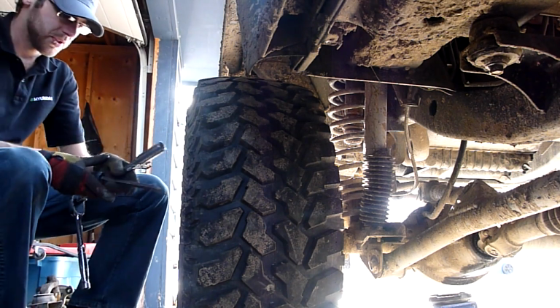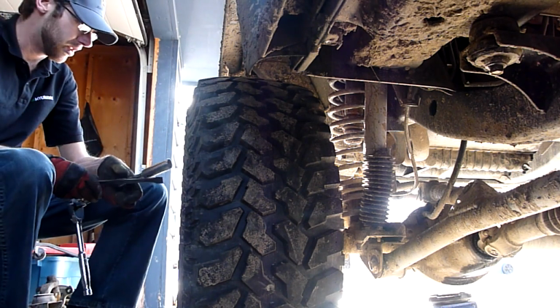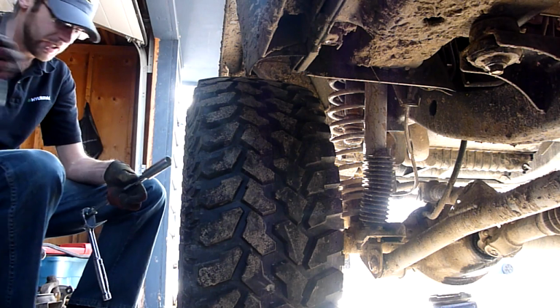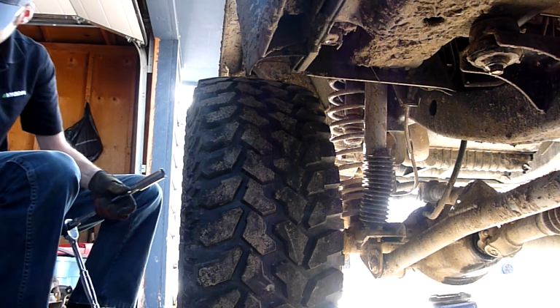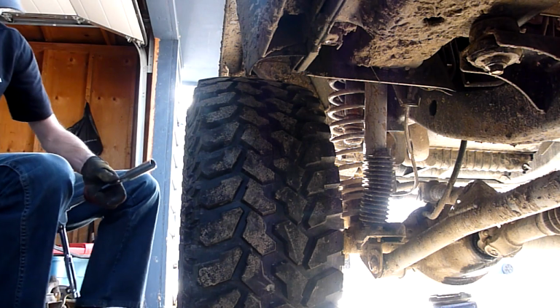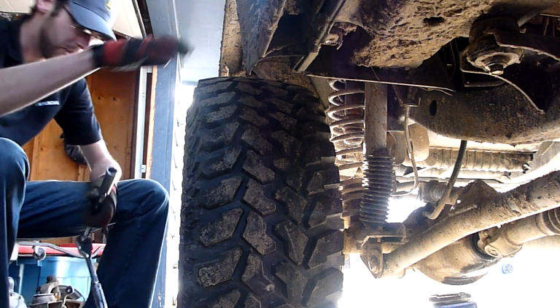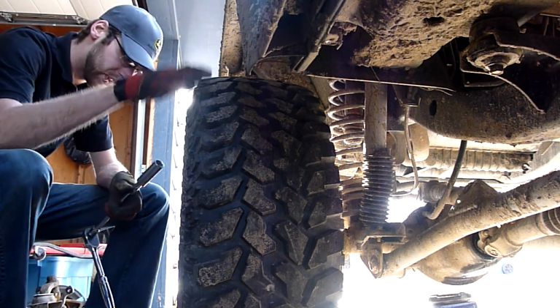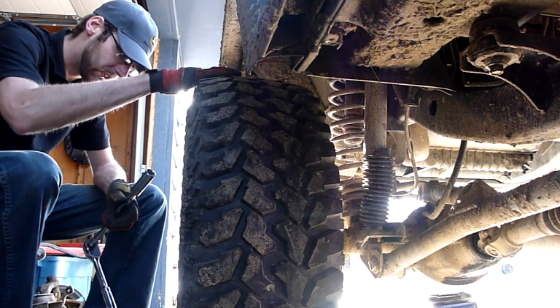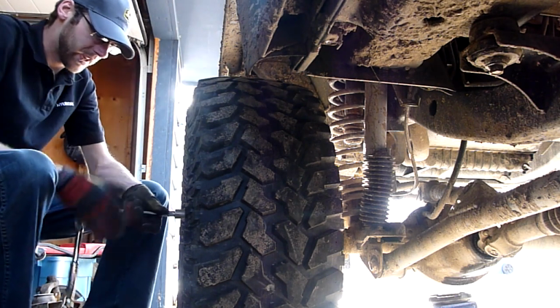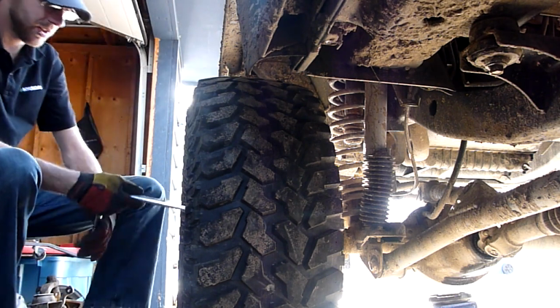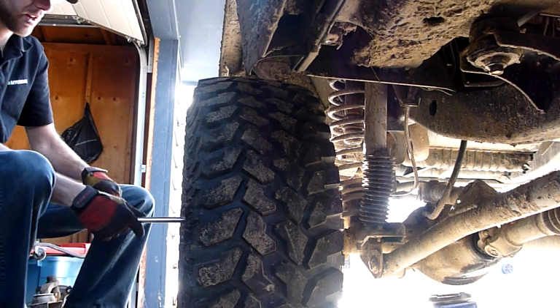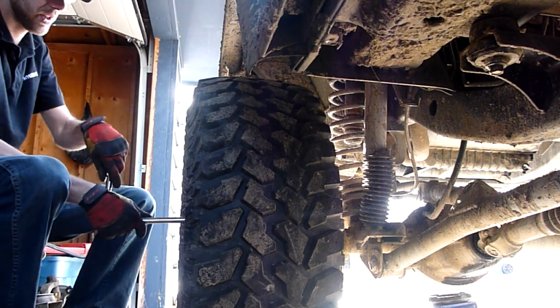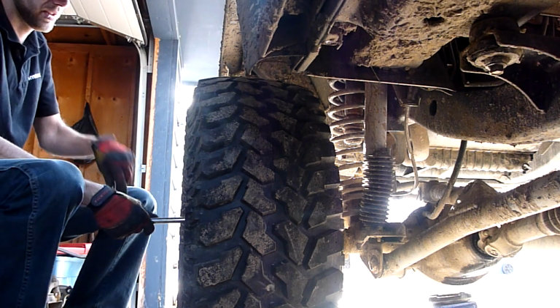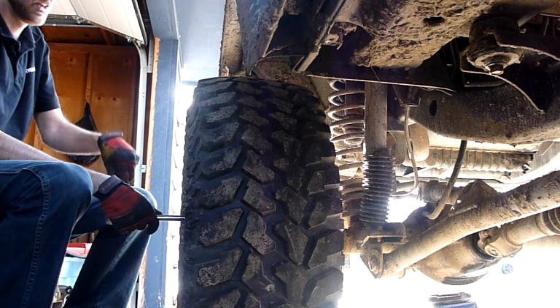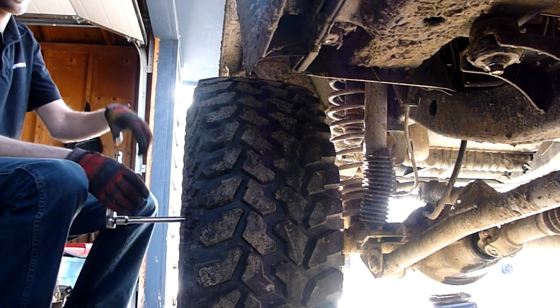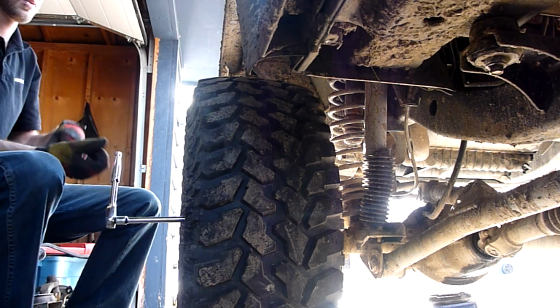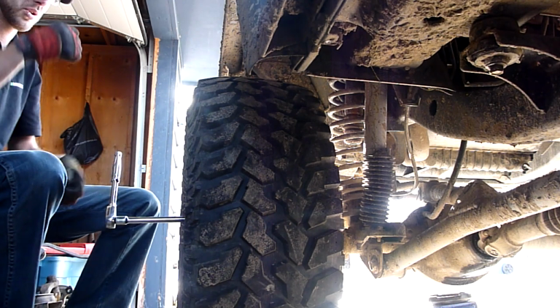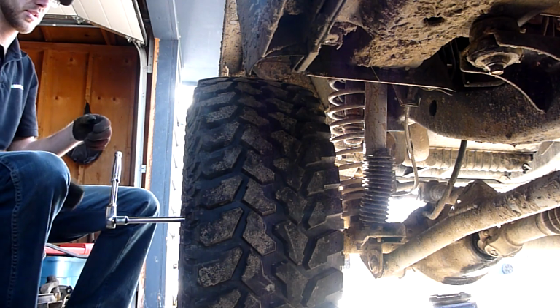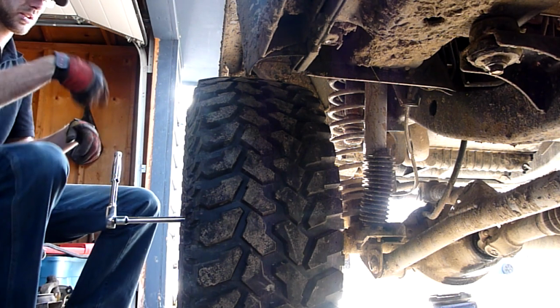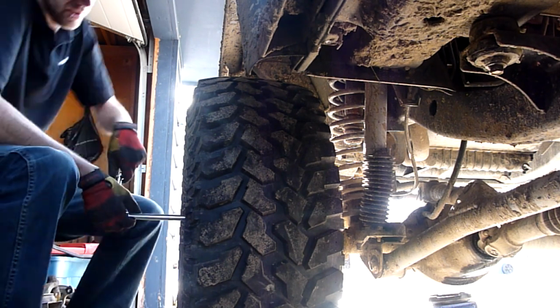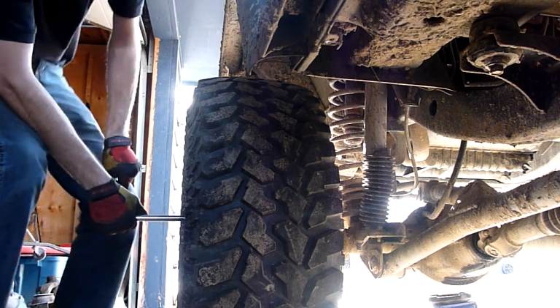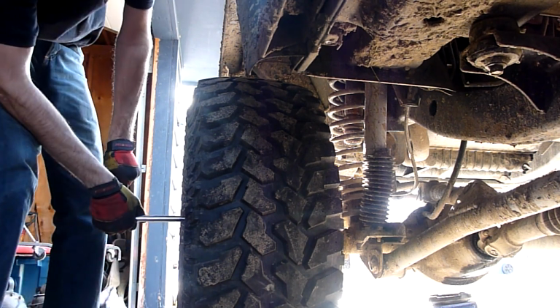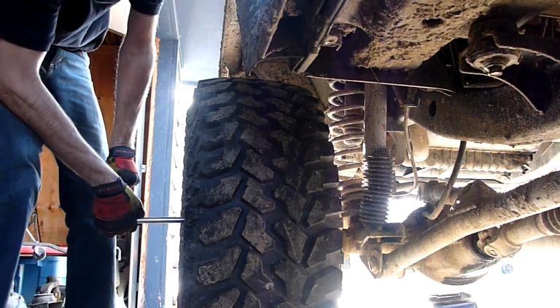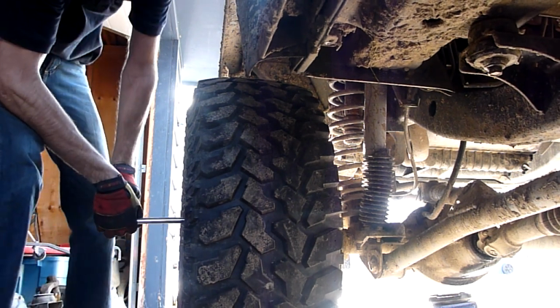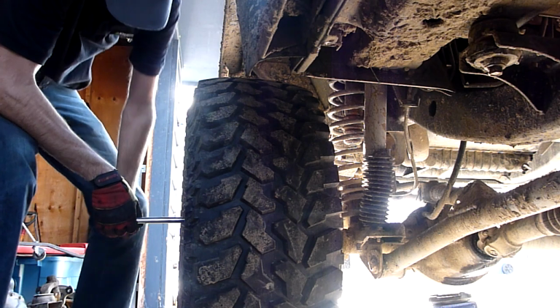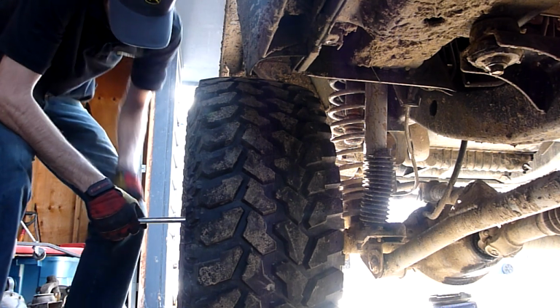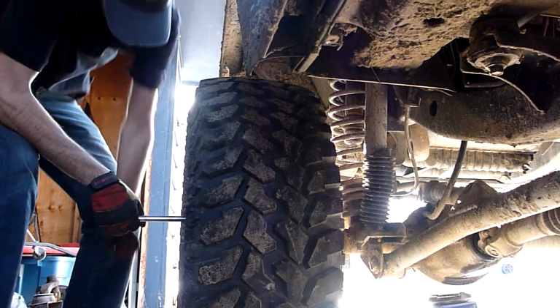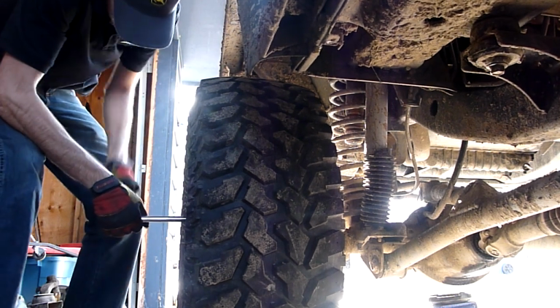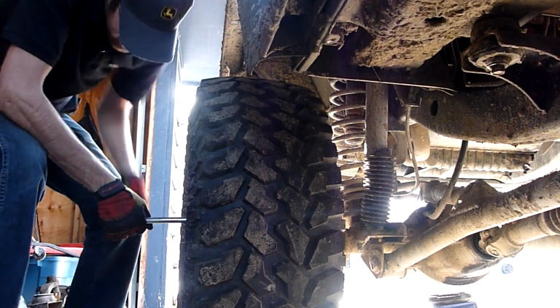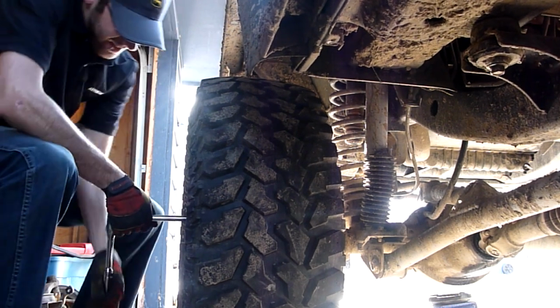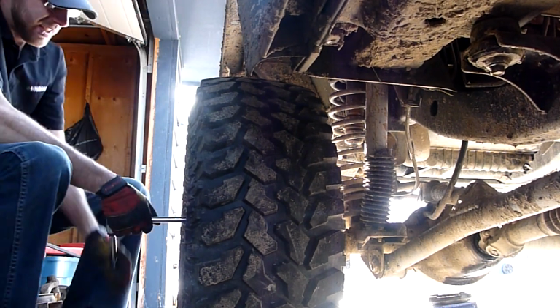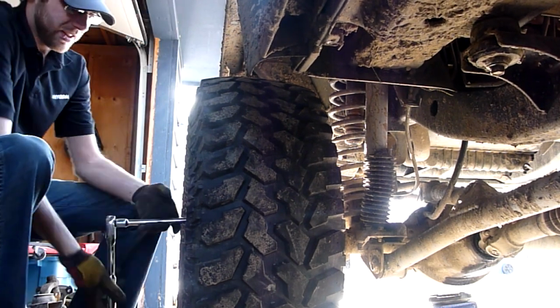First thing you're going to do is, while the weight of the vehicle is still on the tire, you're going to crack off the lug nuts. Otherwise, when you put the force on, it's just going to spin the tire on you.